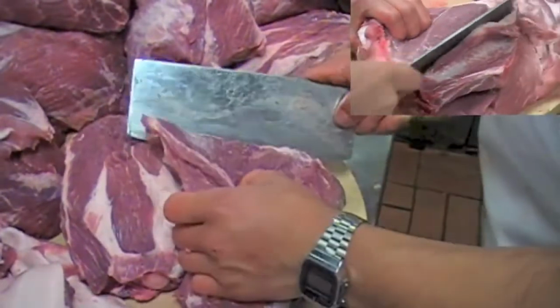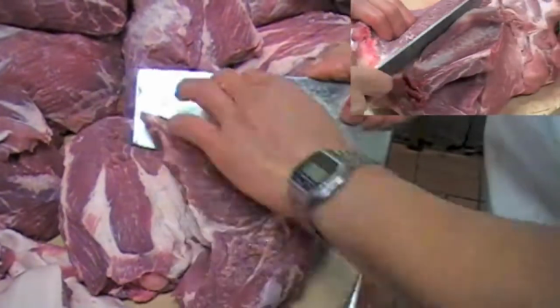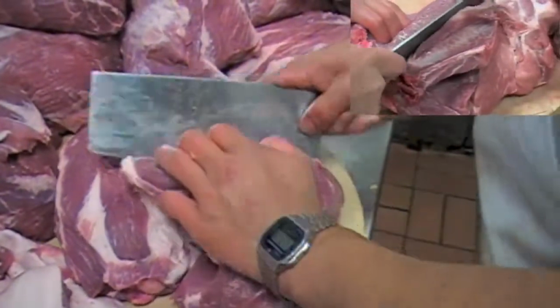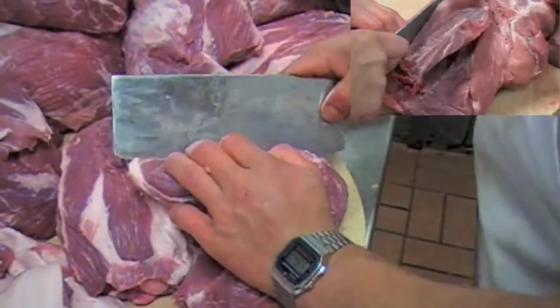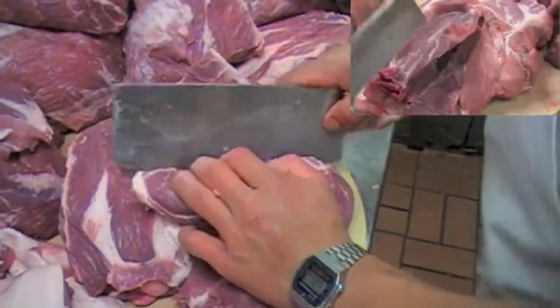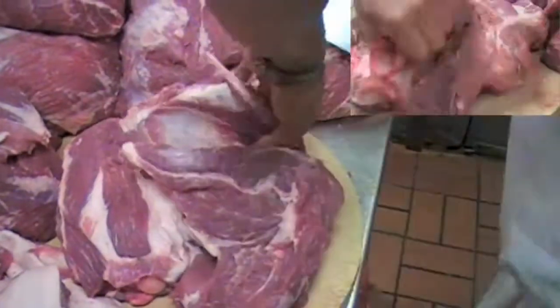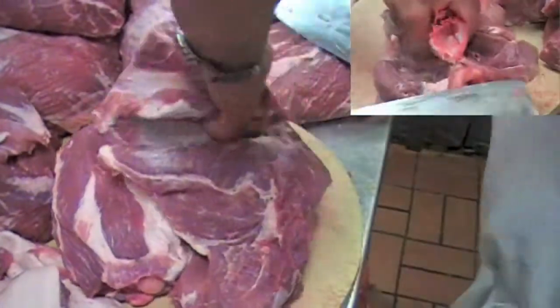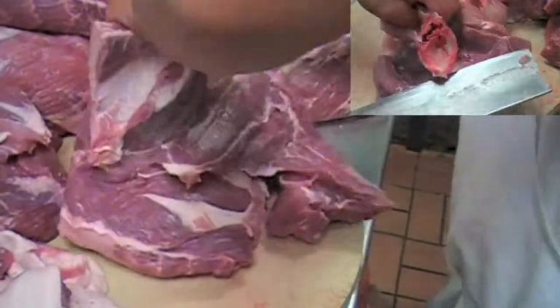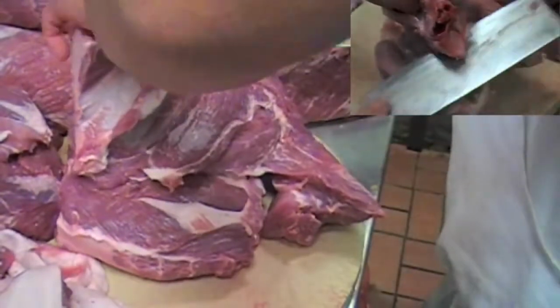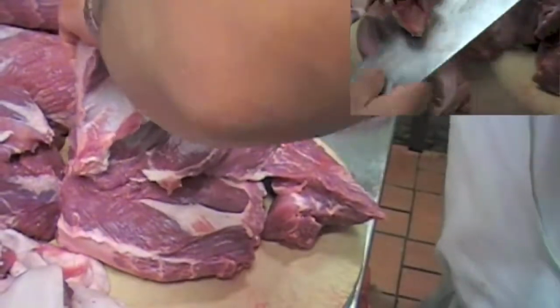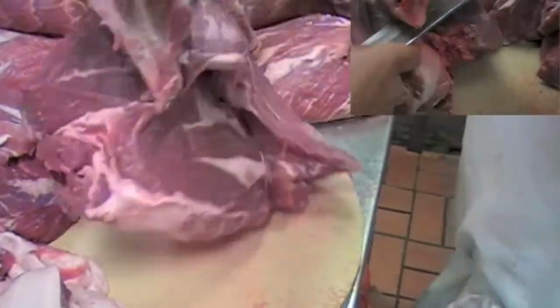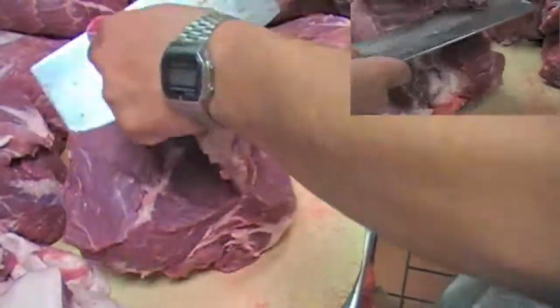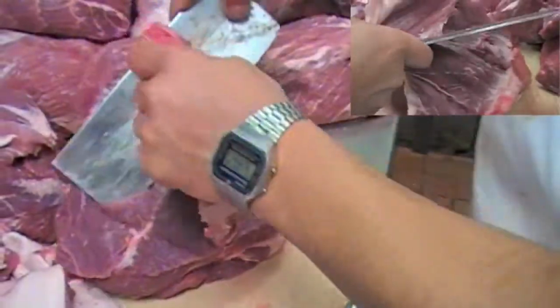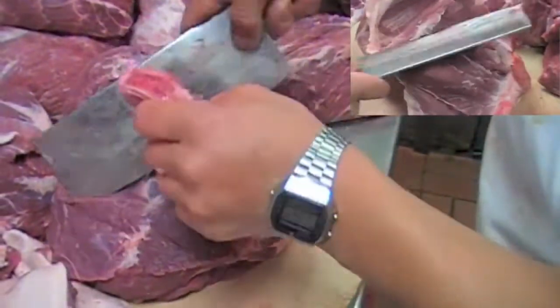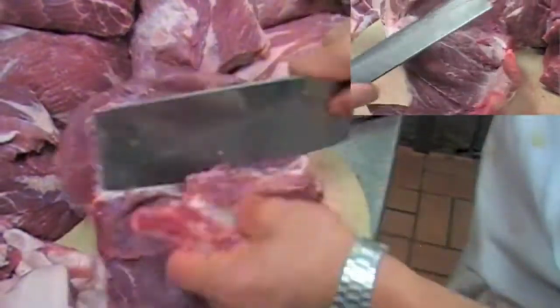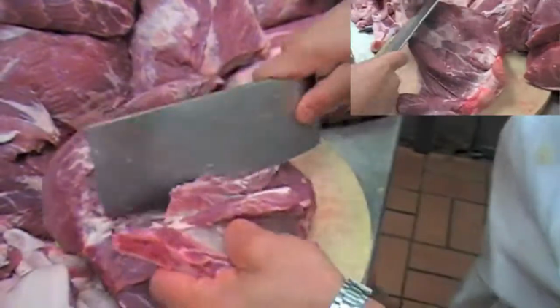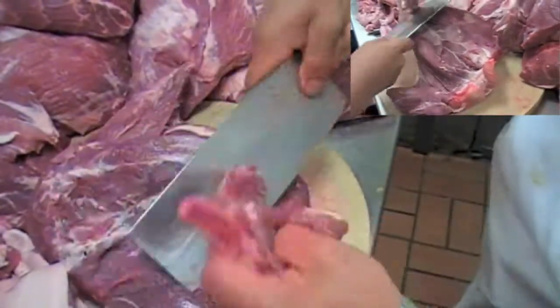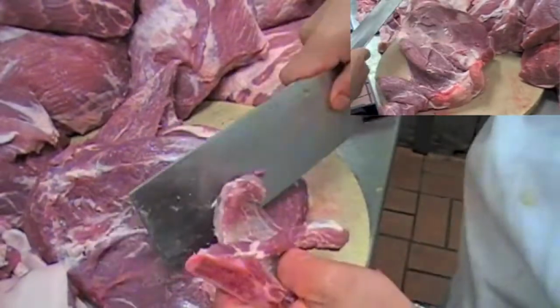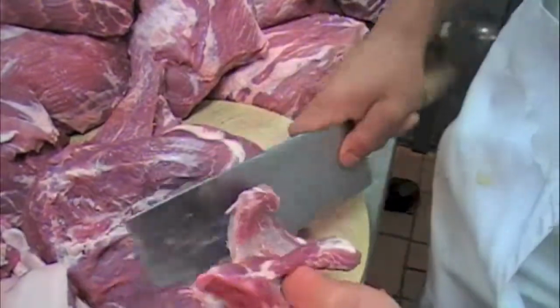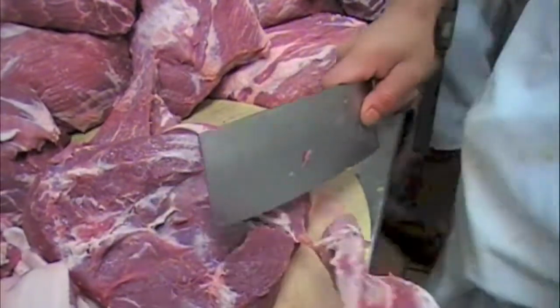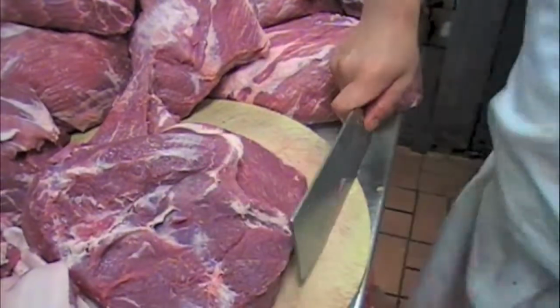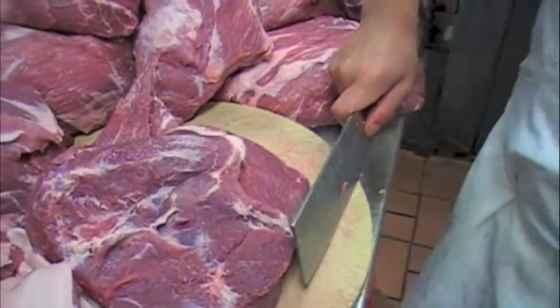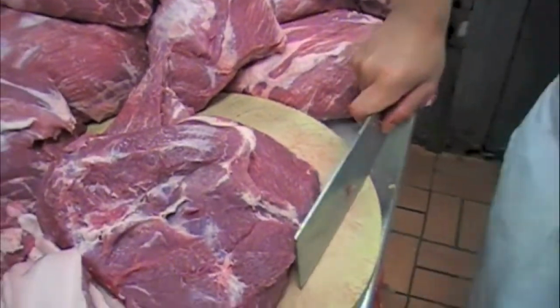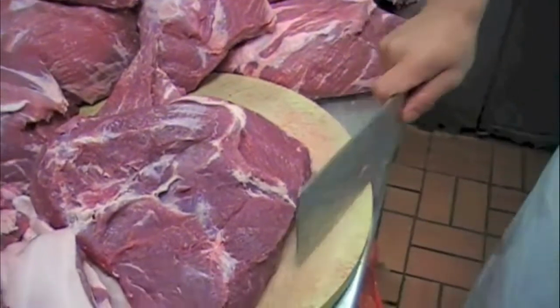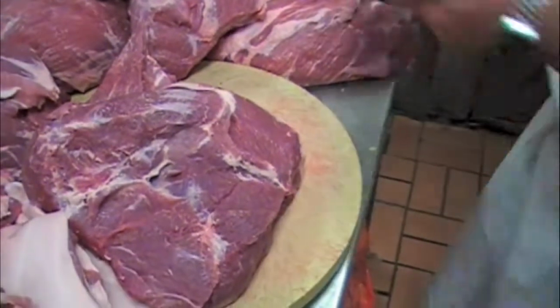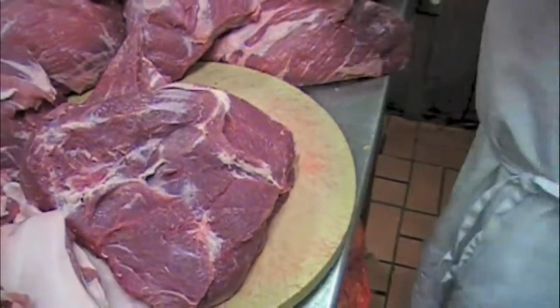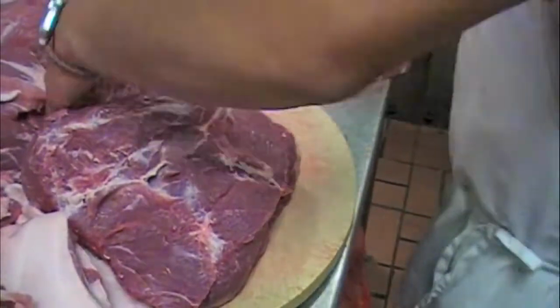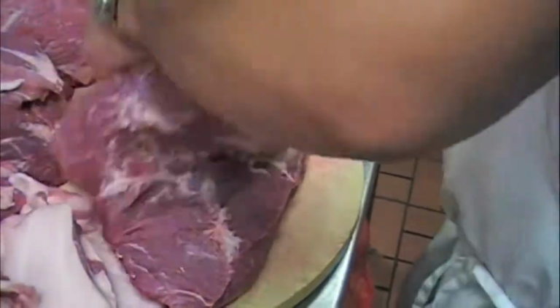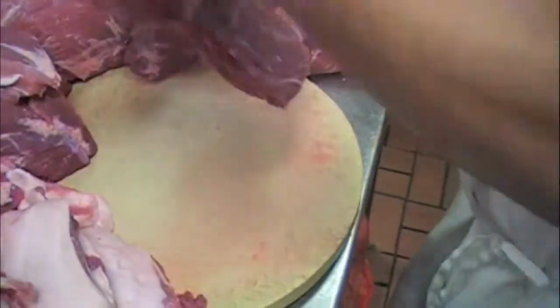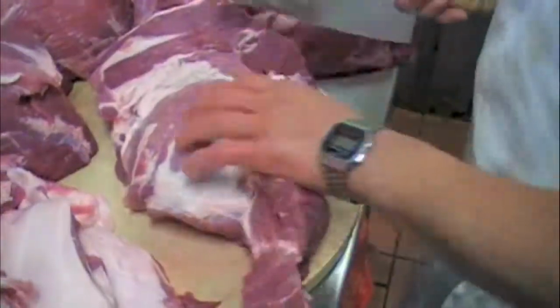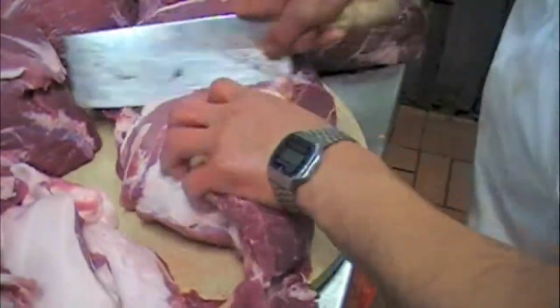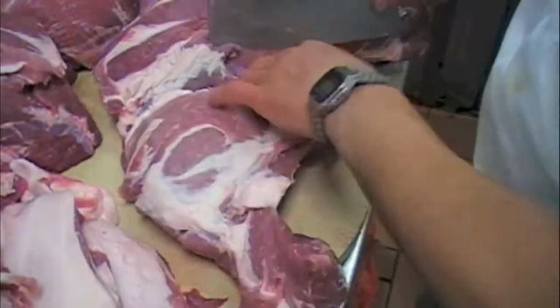If you are going to use the shoulder blades for soup, you can throw in some onions, leeks, carrots, celery, and potatoes. You'll have yourself a hearty meal, and you can lose weight drinking soup.